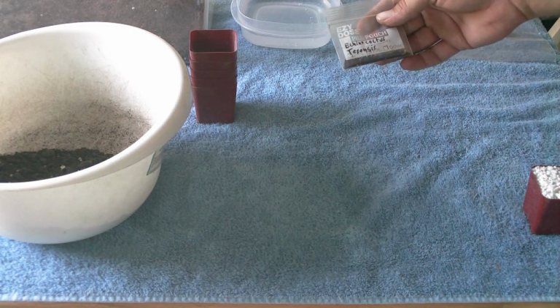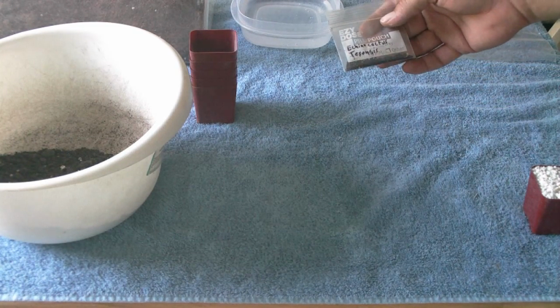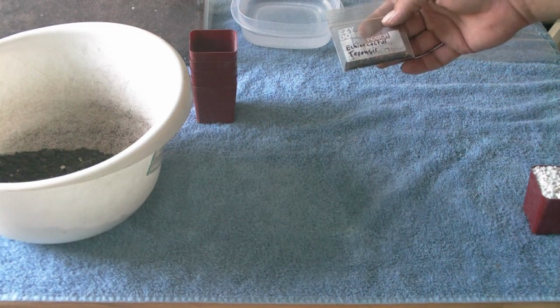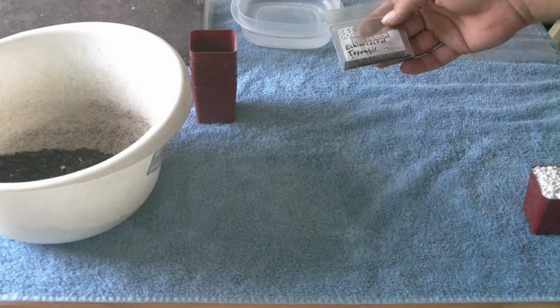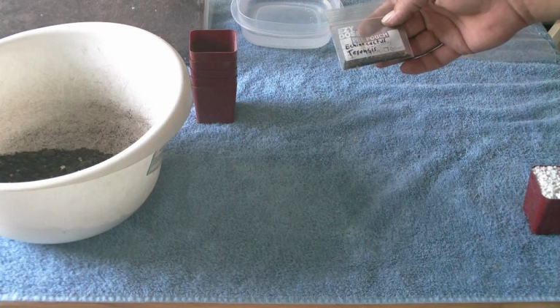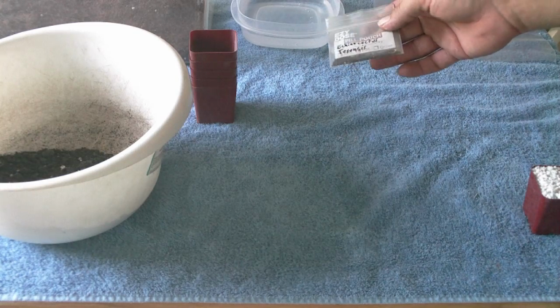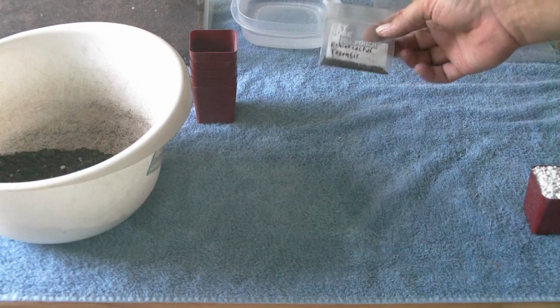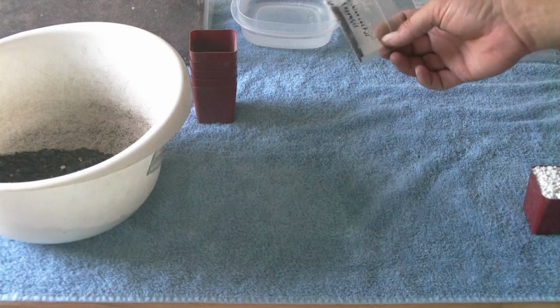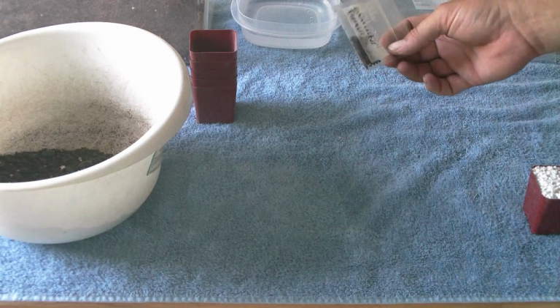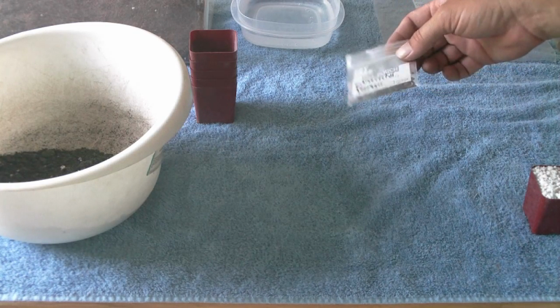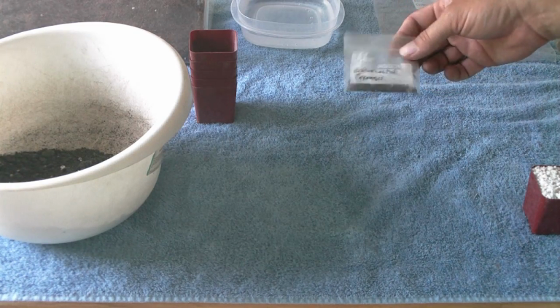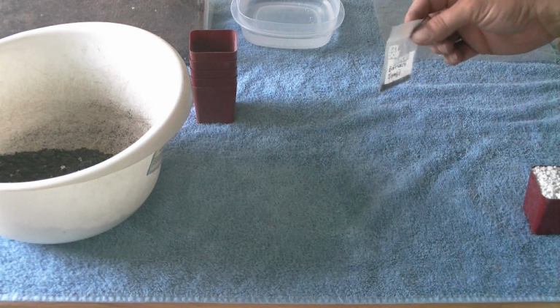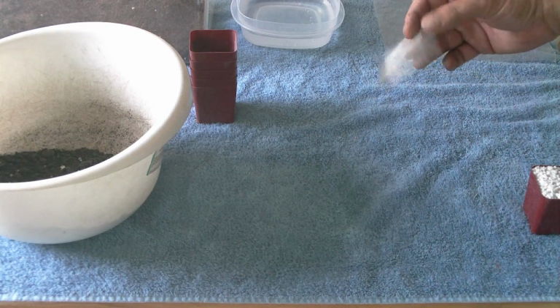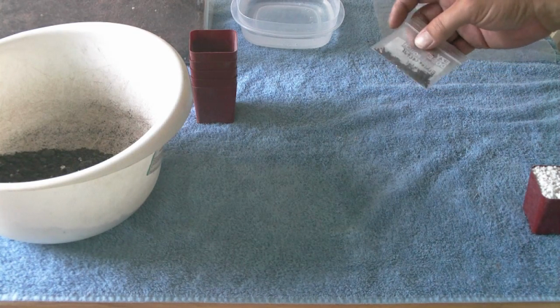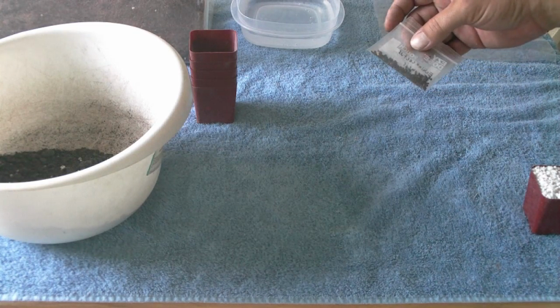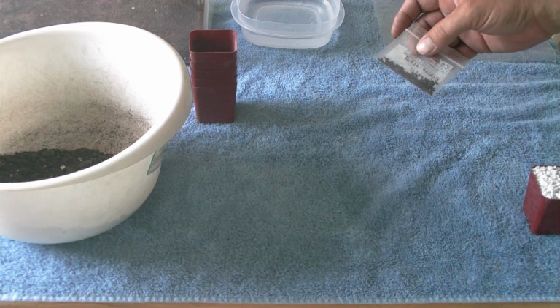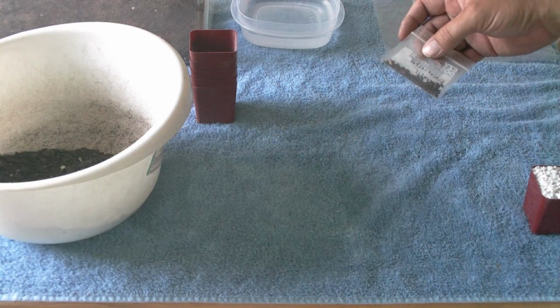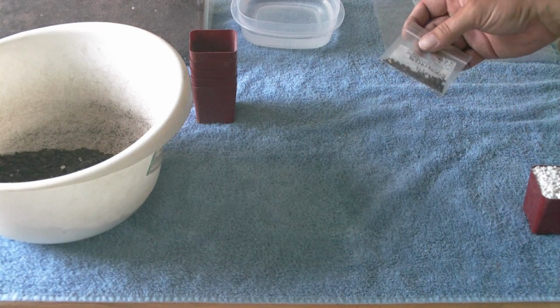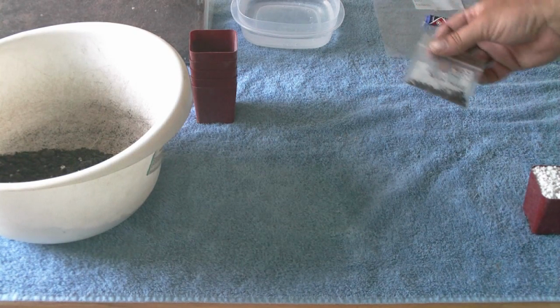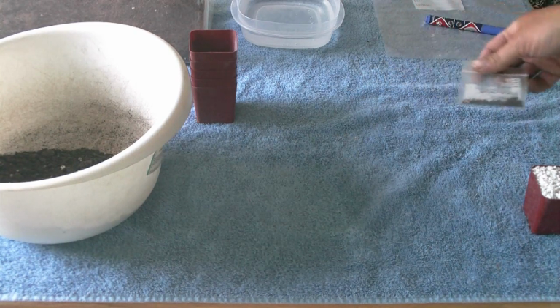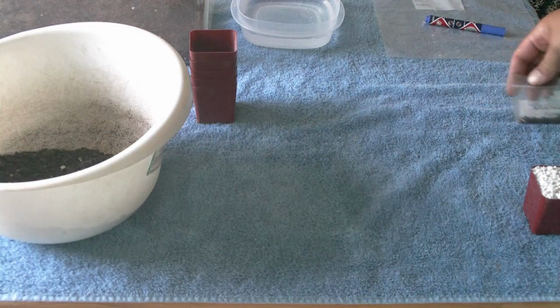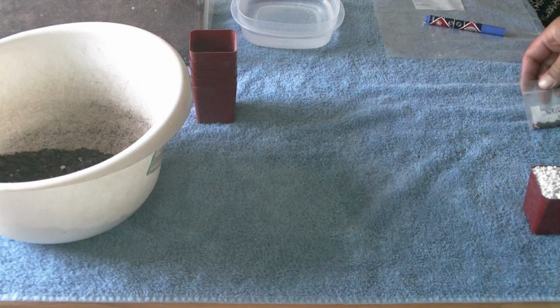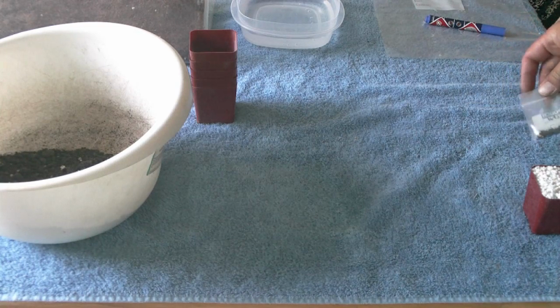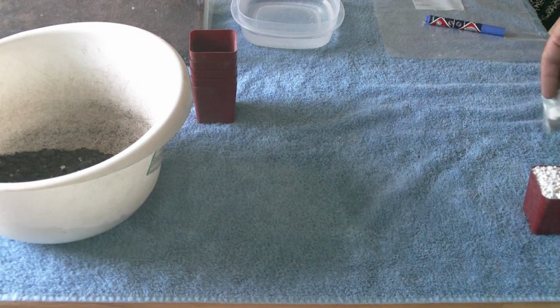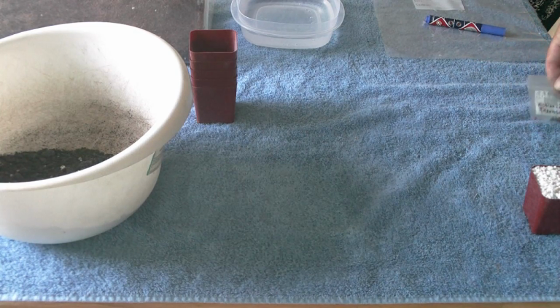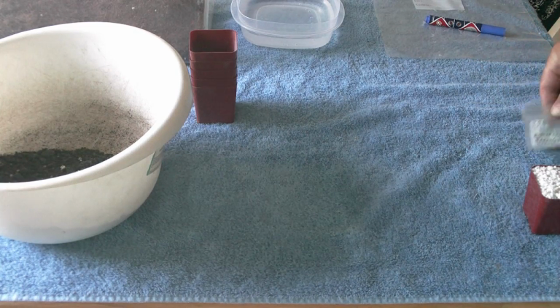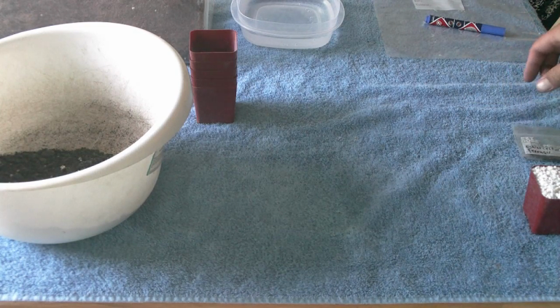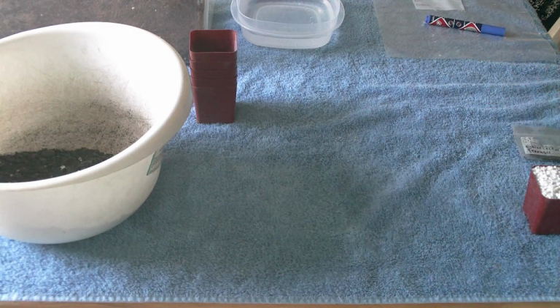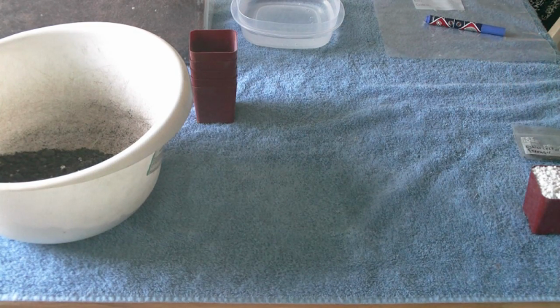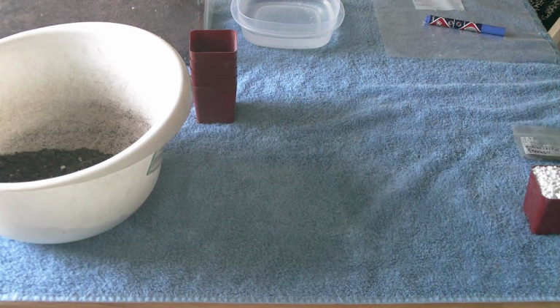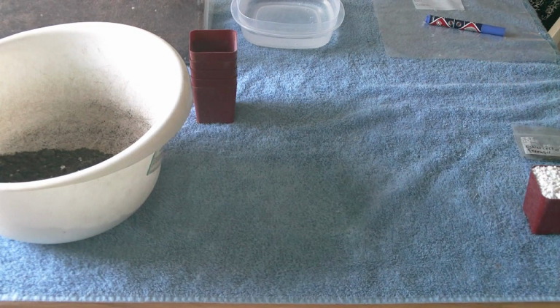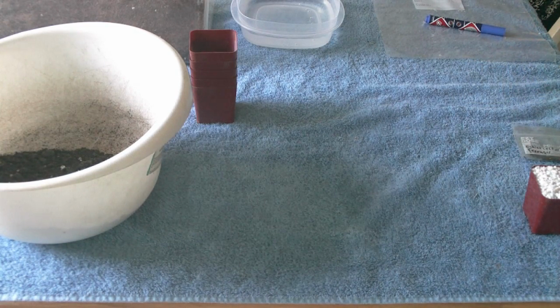Right here is some Echinopsis Trichocereus — I really like this cactus. Not my seed, got it from someone else, but I like it. I've already sowed a bit of it.